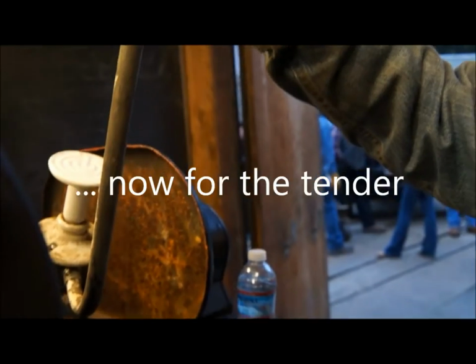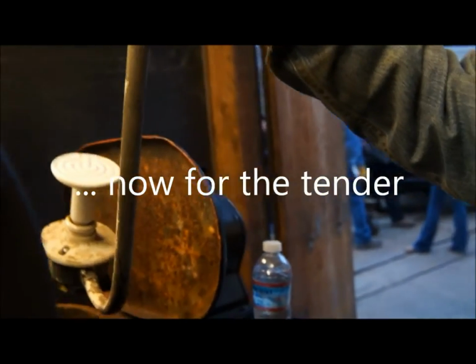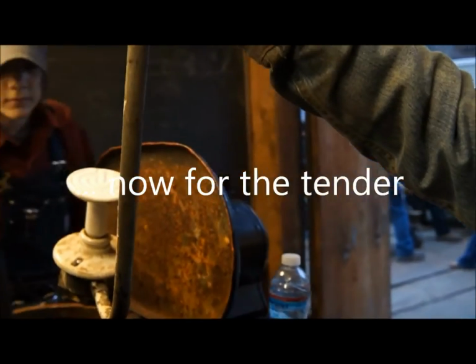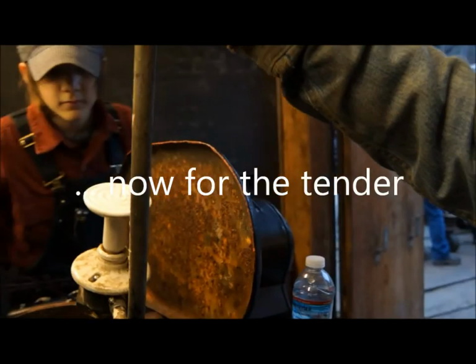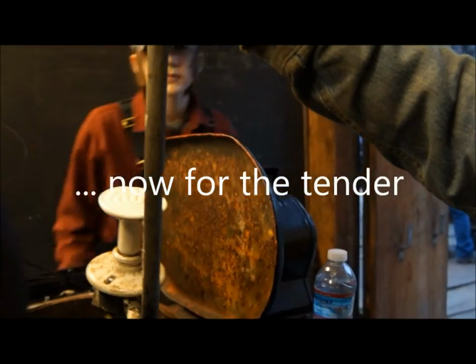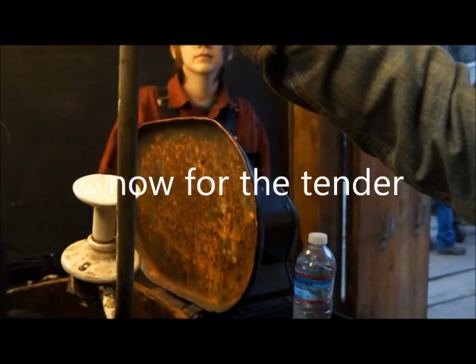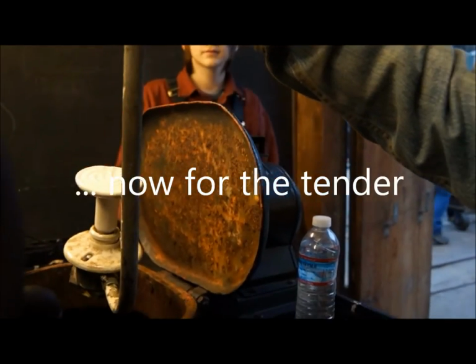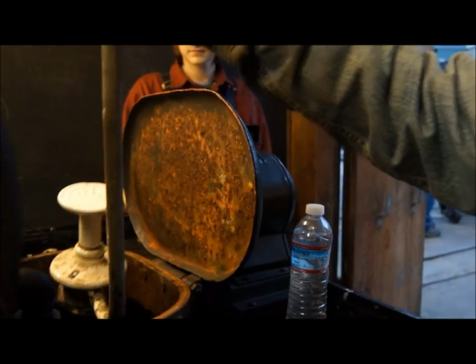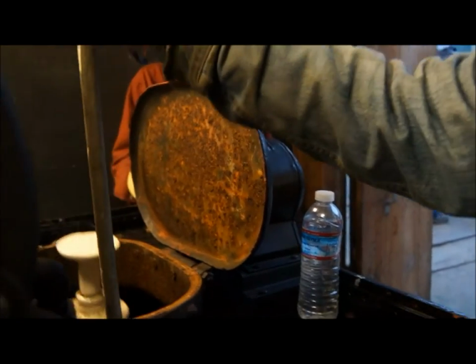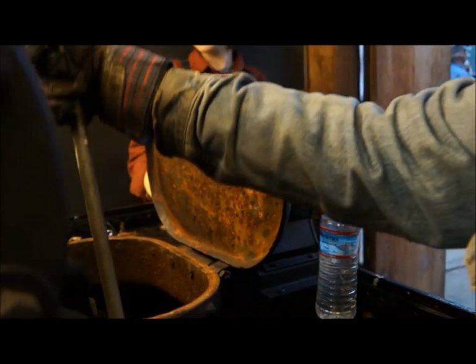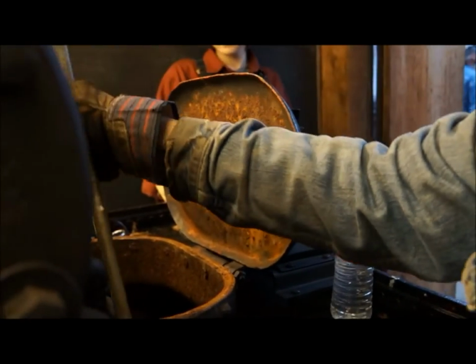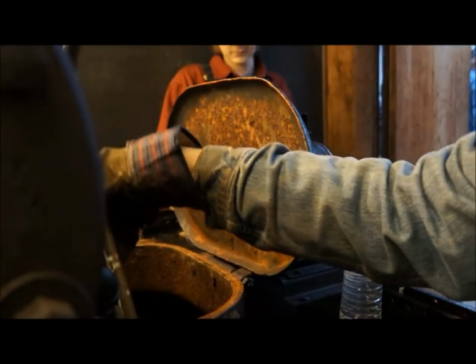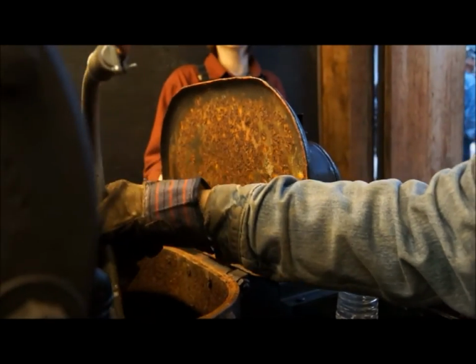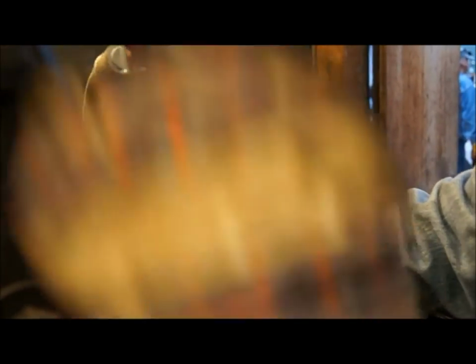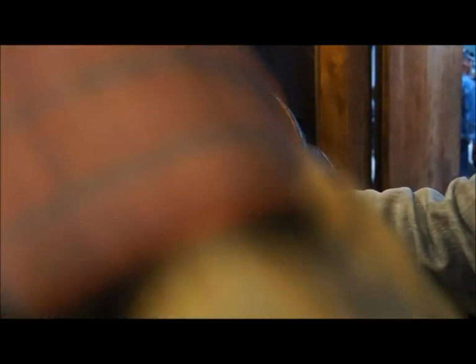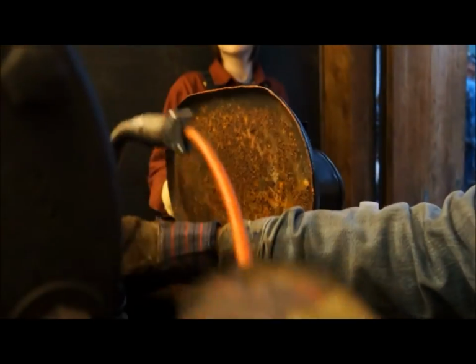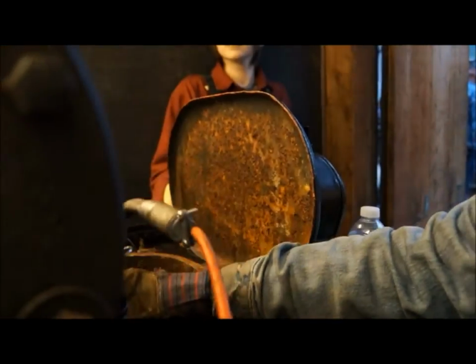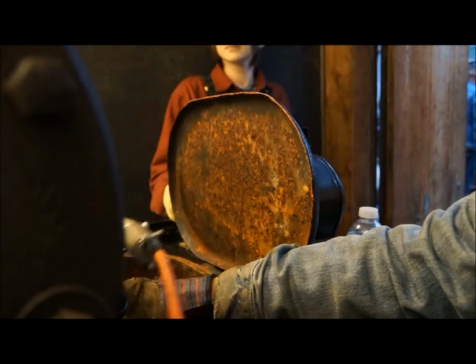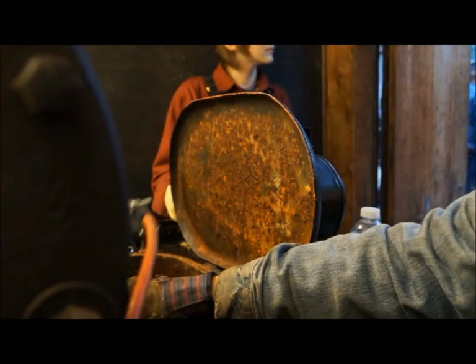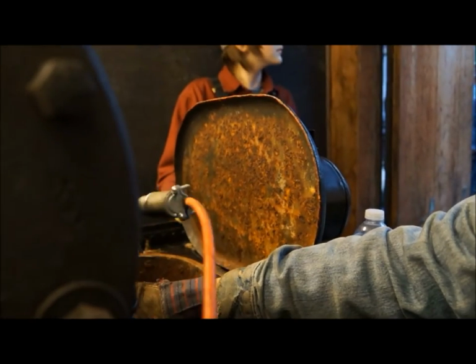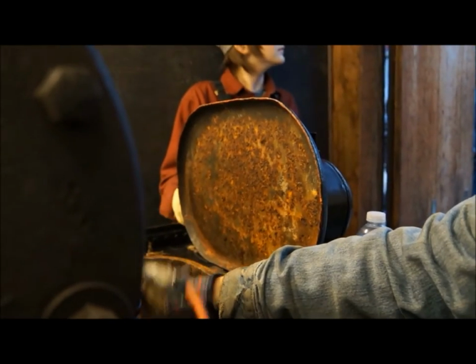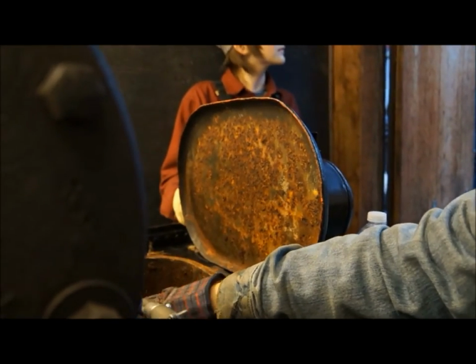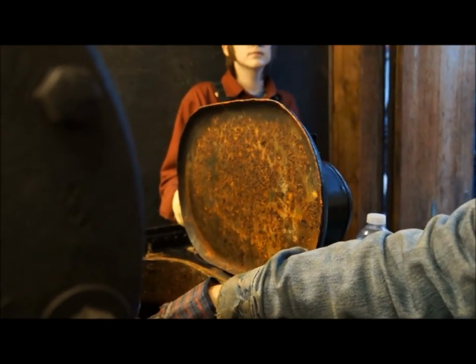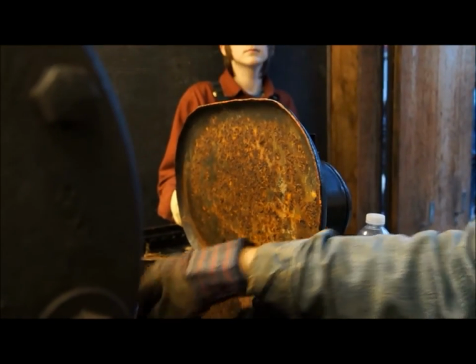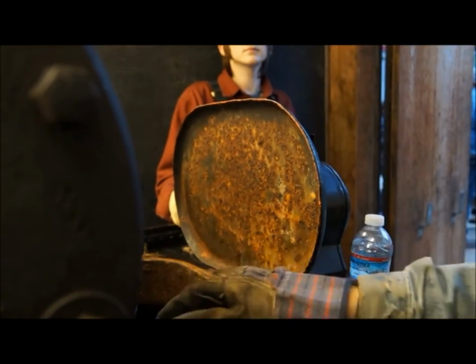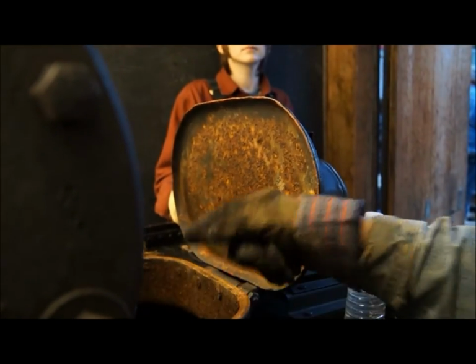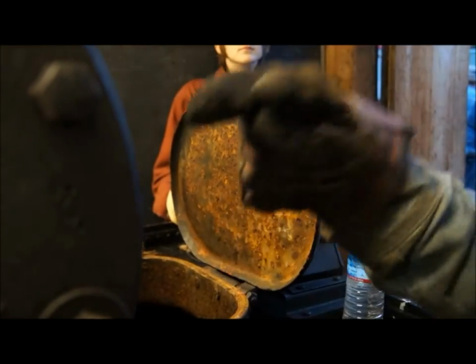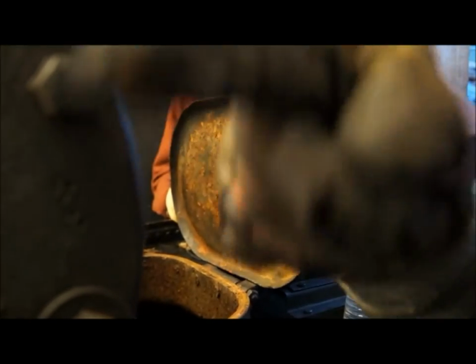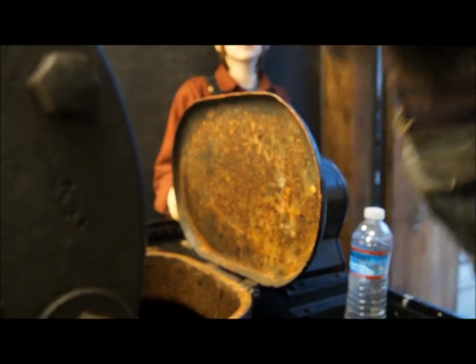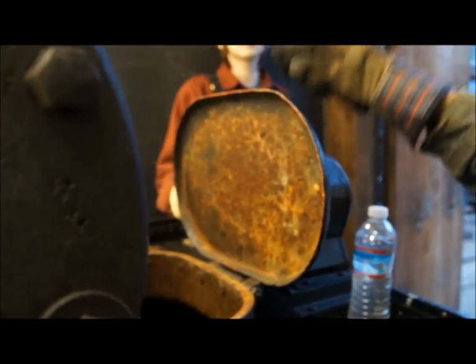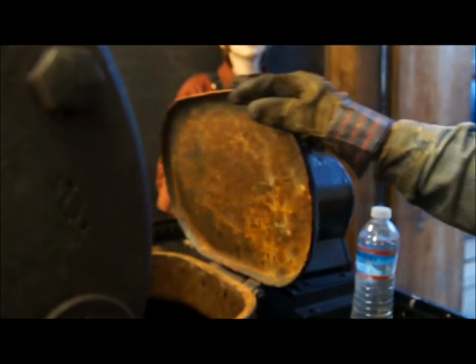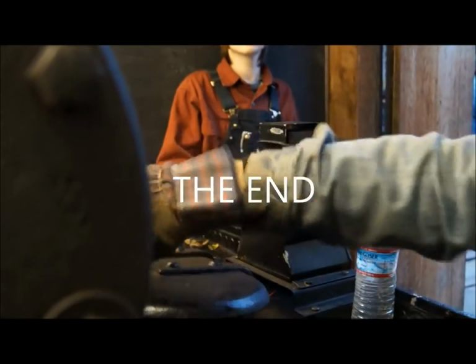We've got one of these heaters in the tender as well, because we drained all the water out of it. And once the rust starts creating the flakes, the flakes go through the water.